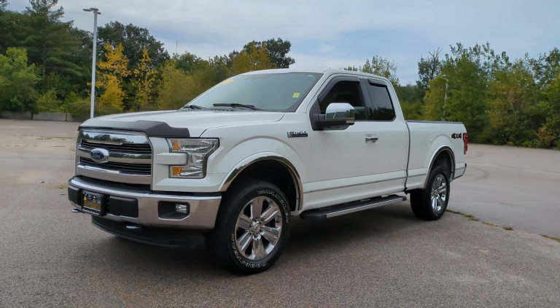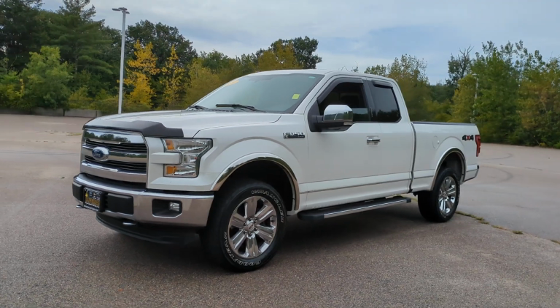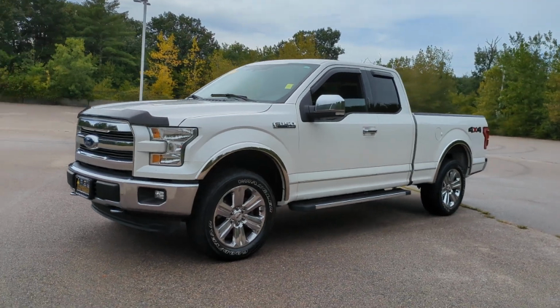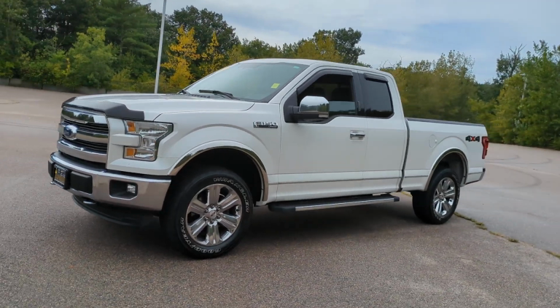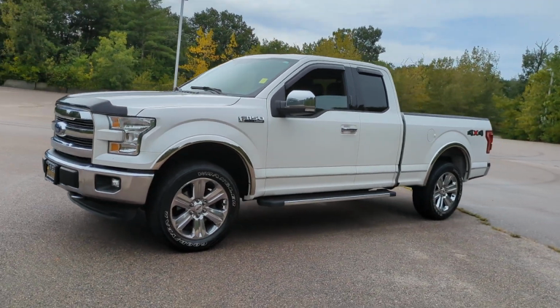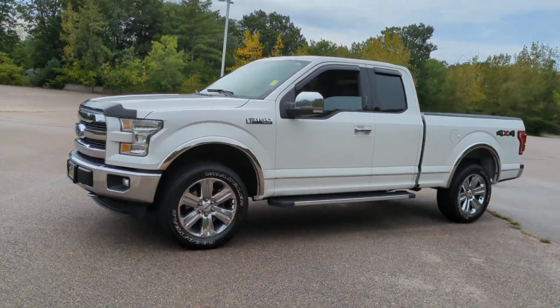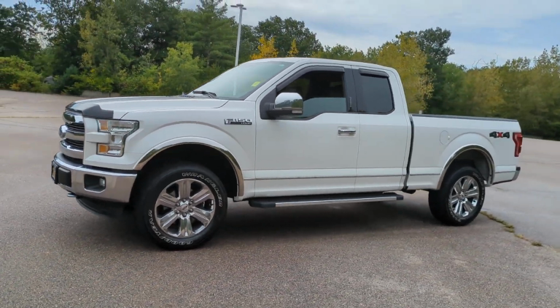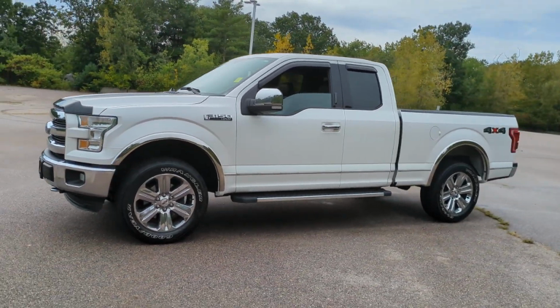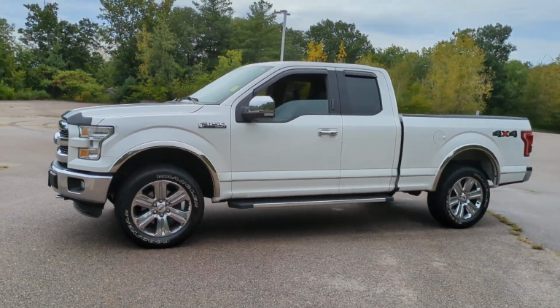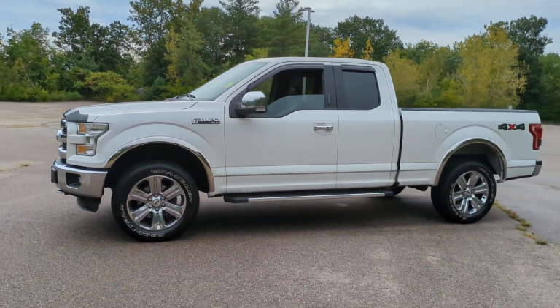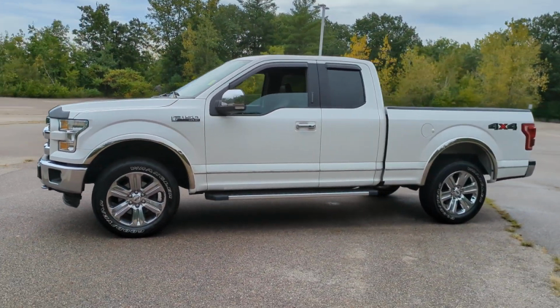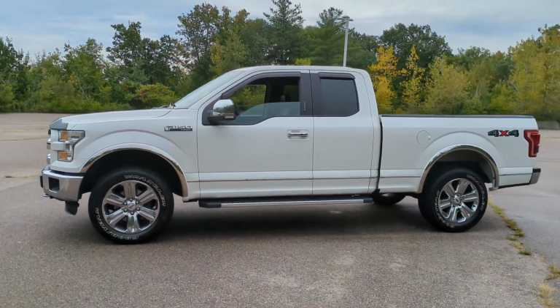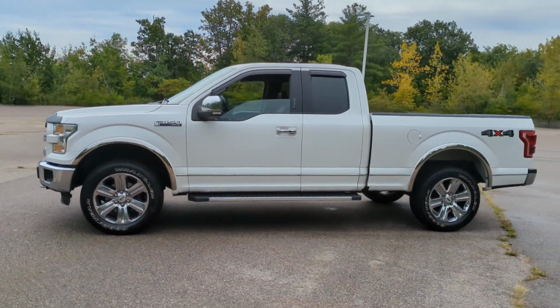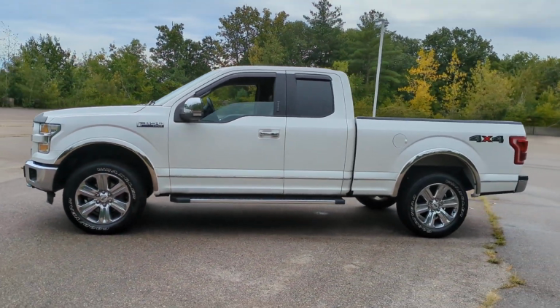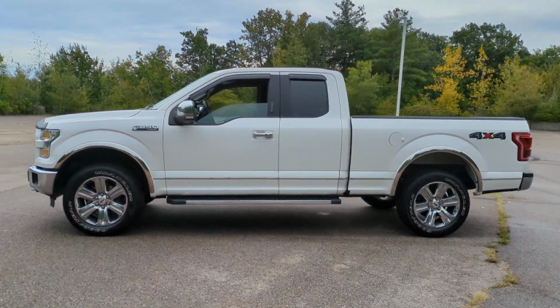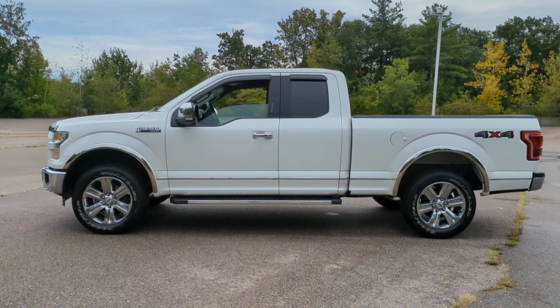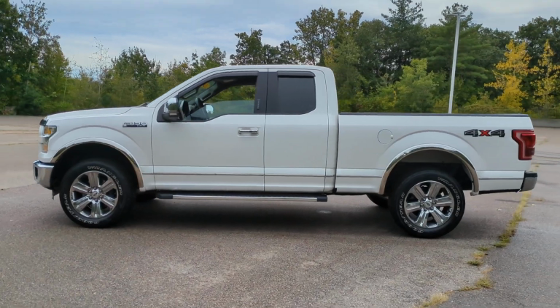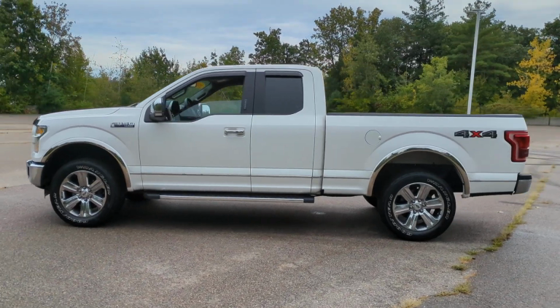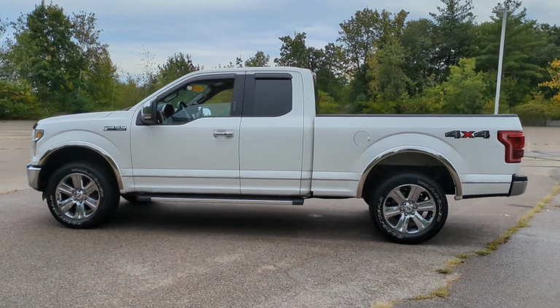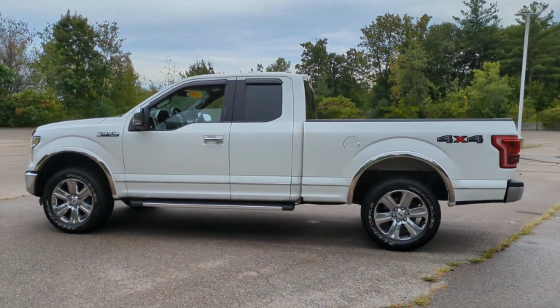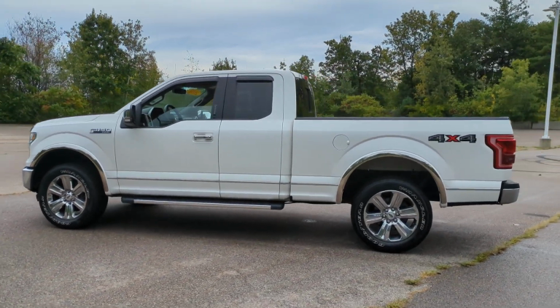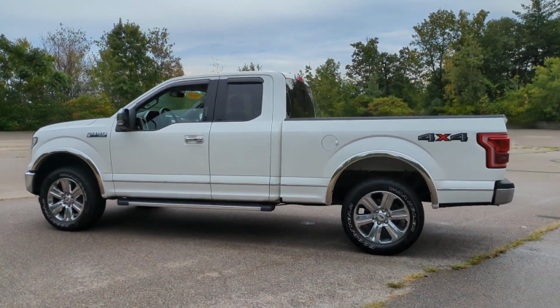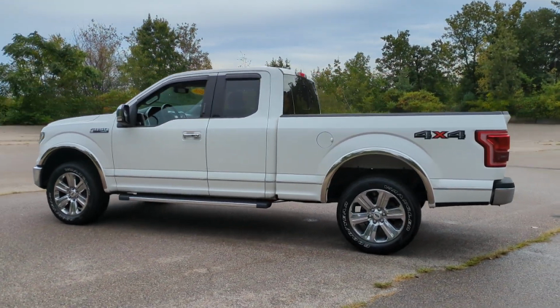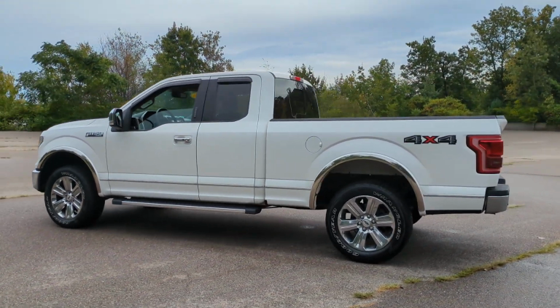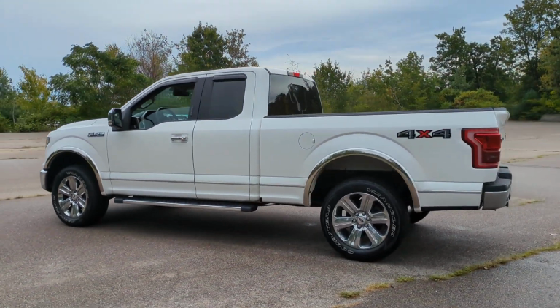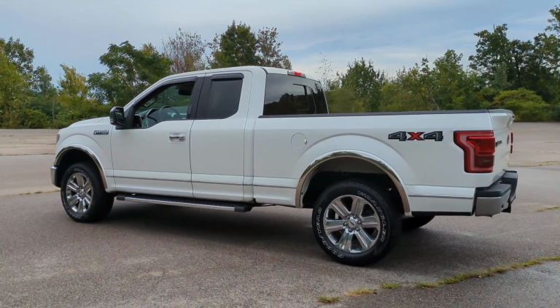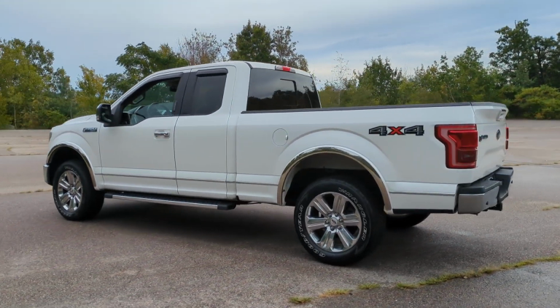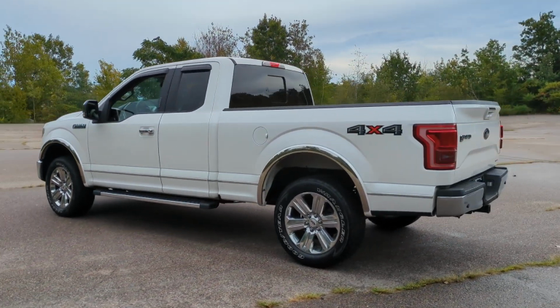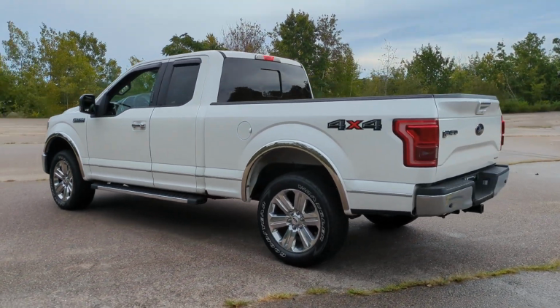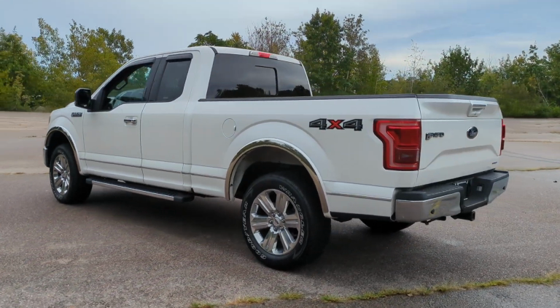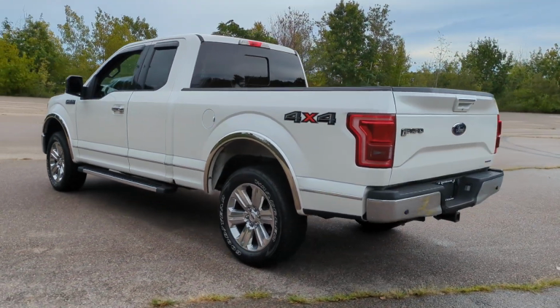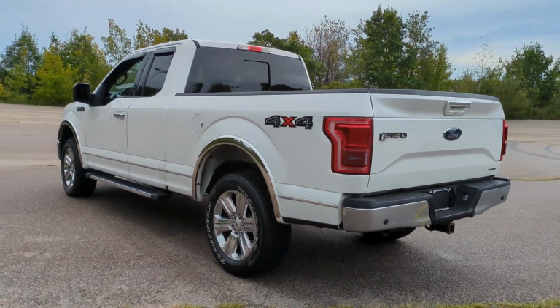Looking for your dream car? It could be the 2016 Ford F-150. With less than 90,000 miles on the odometer, this vehicle provides excellent value.